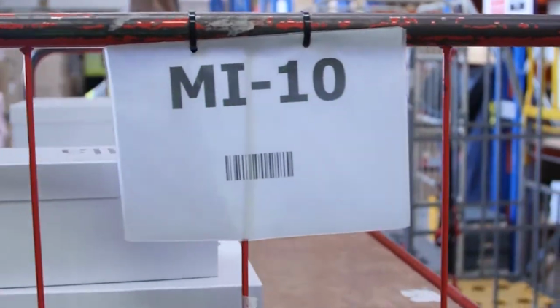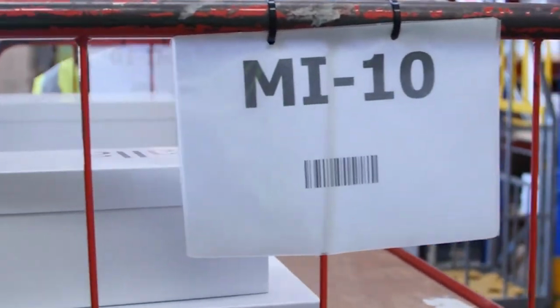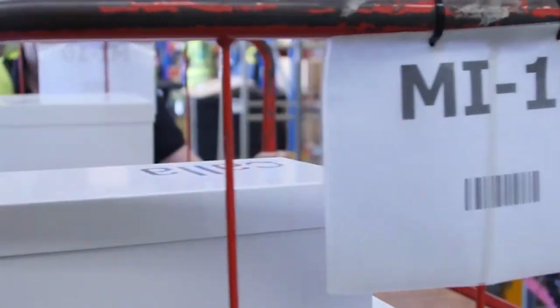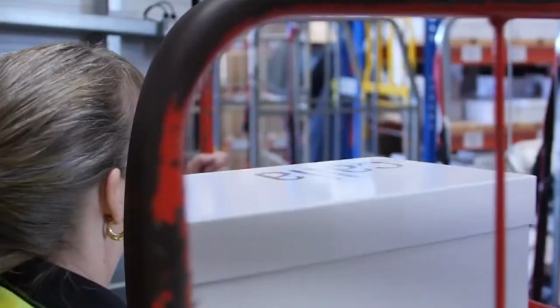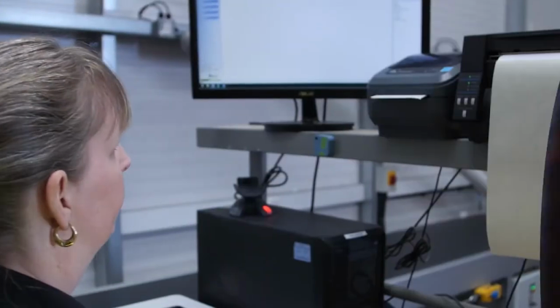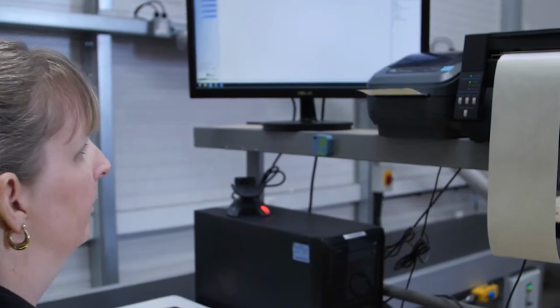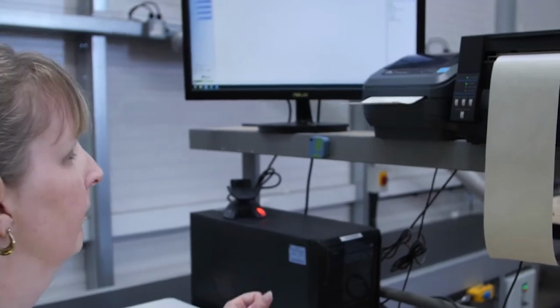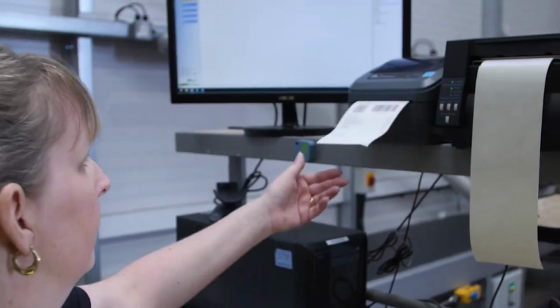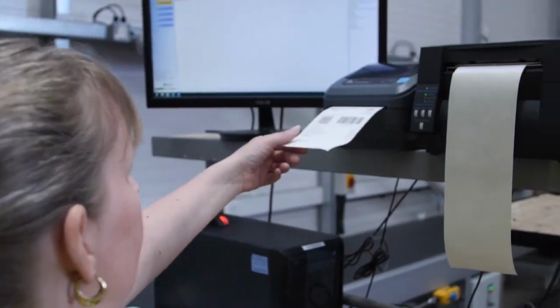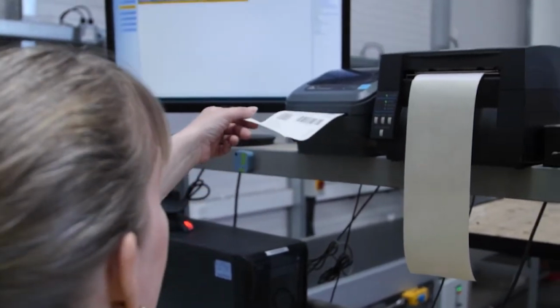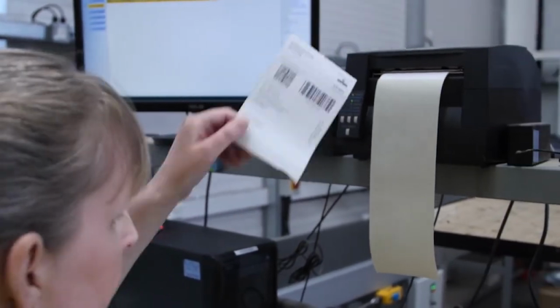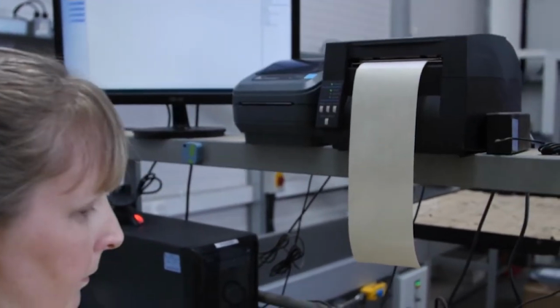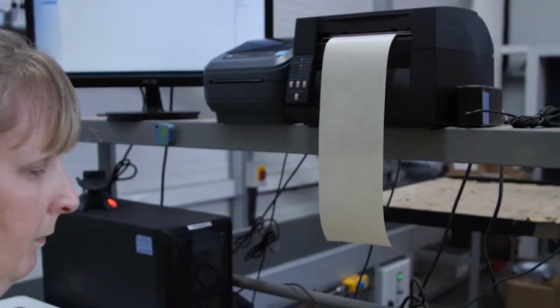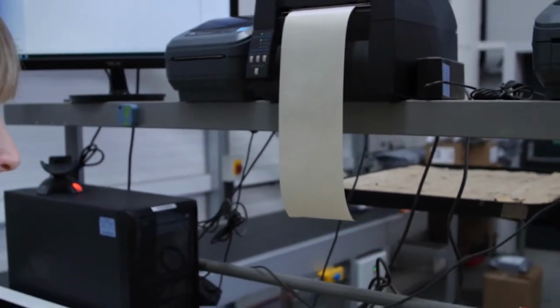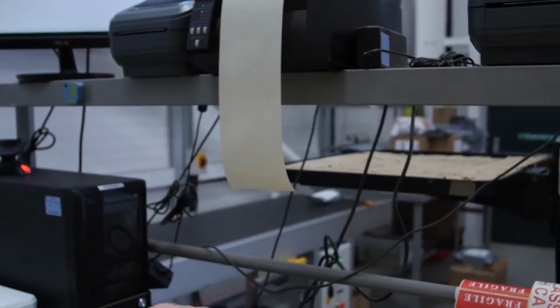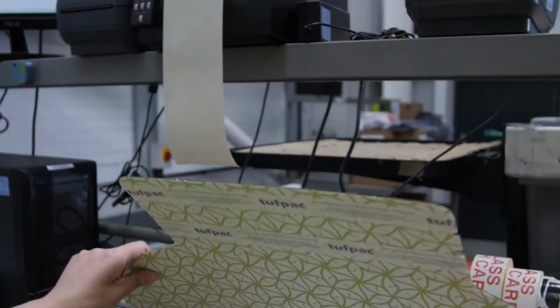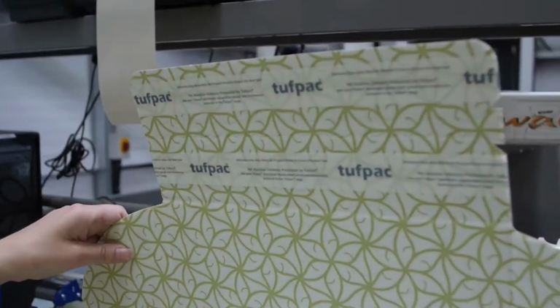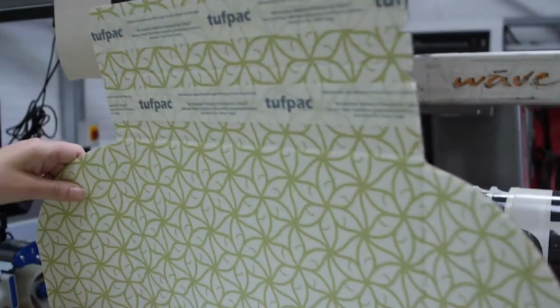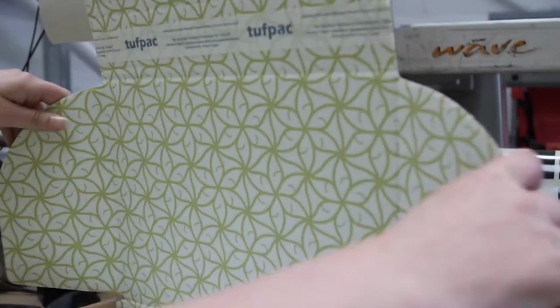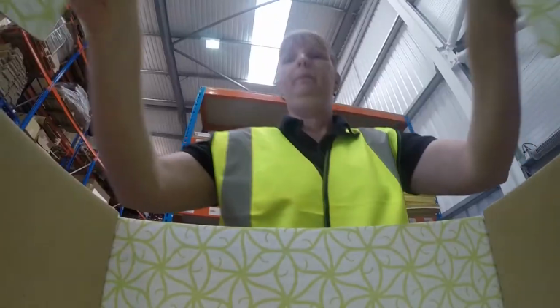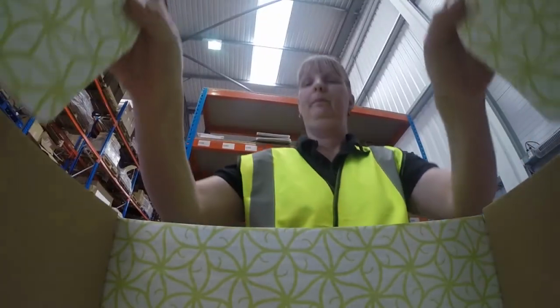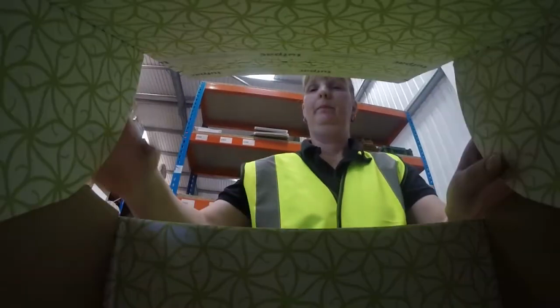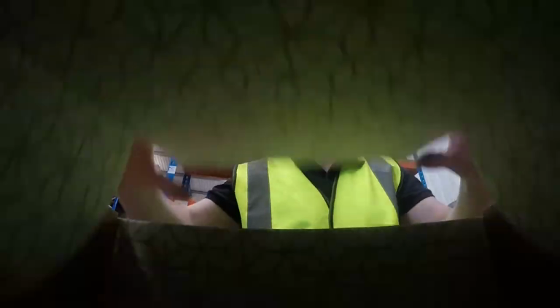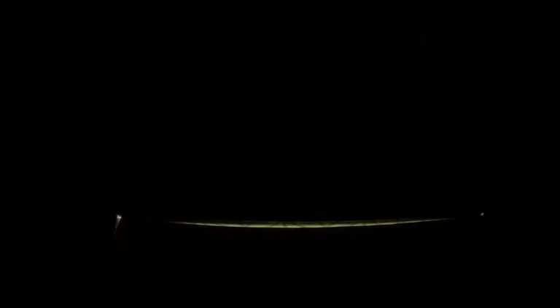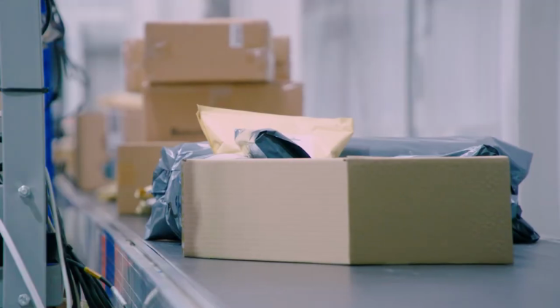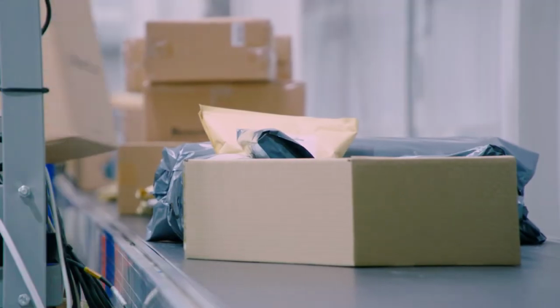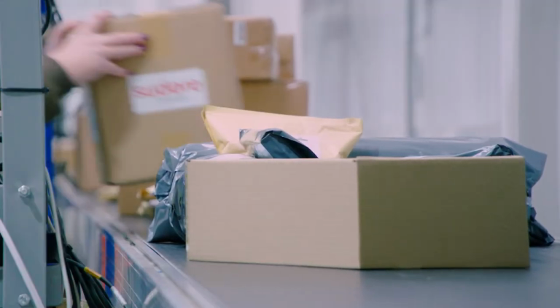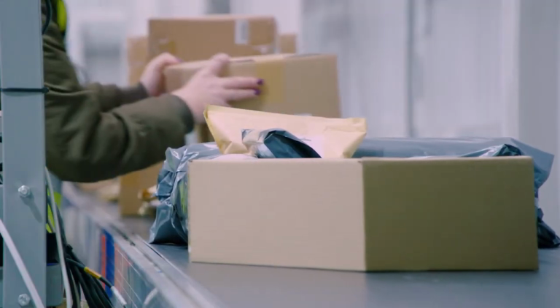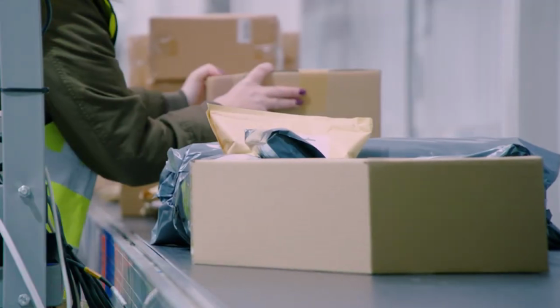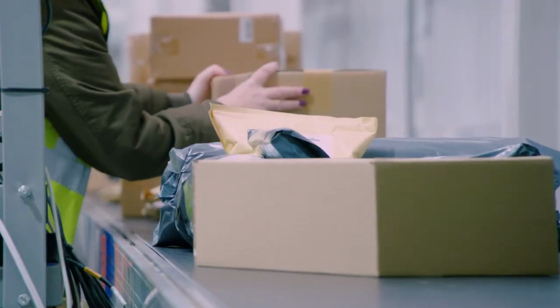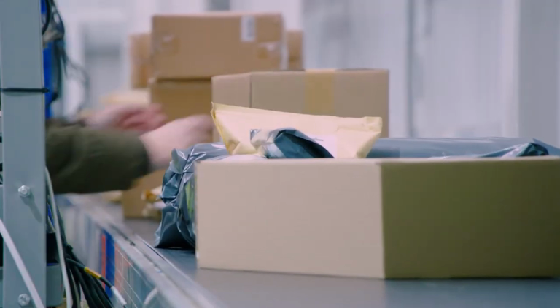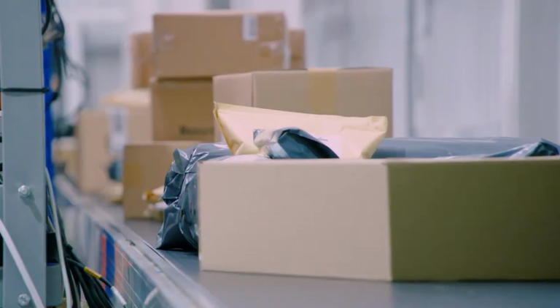Packaging can be customised to your own requirements and thanks to our leading edge technology, over 99% of orders are dispatched on the same working day.